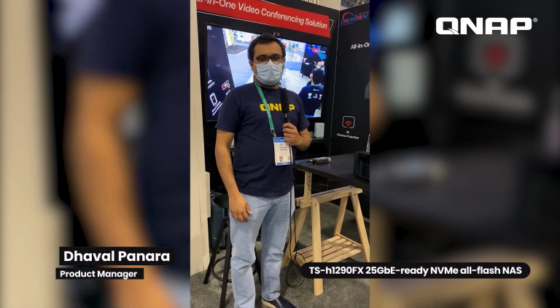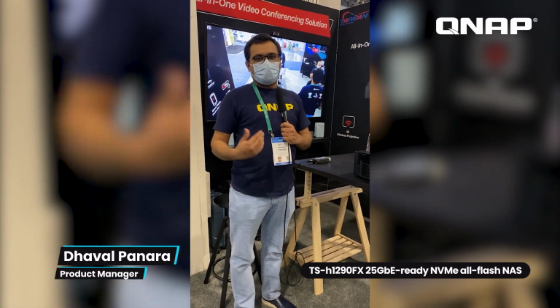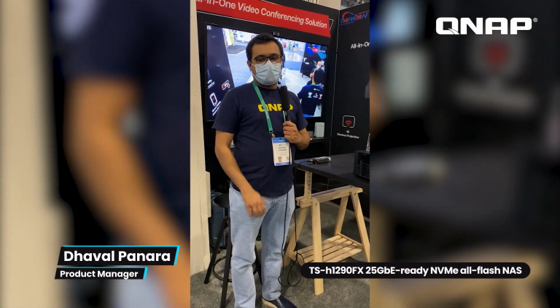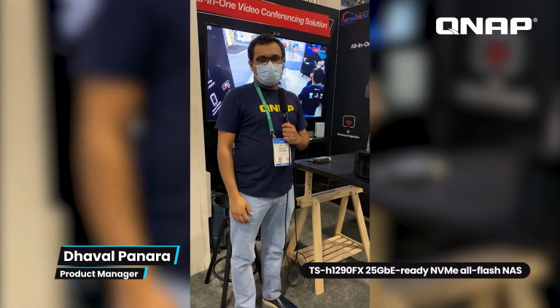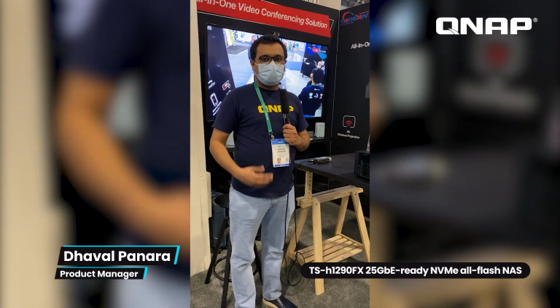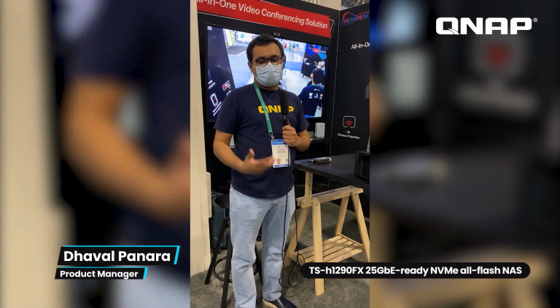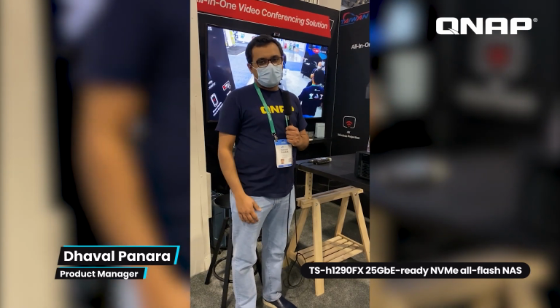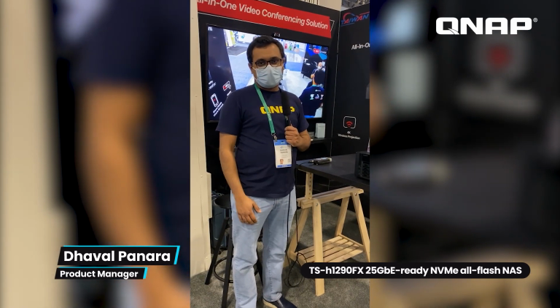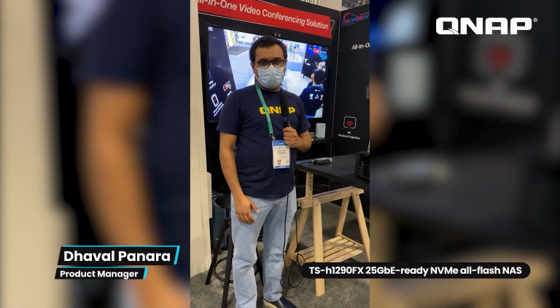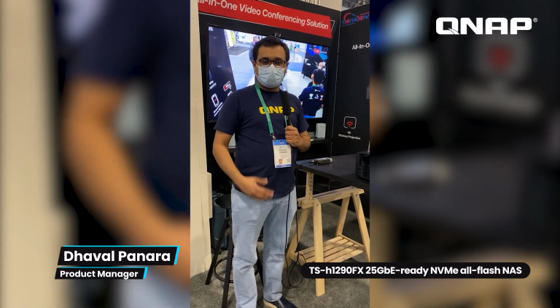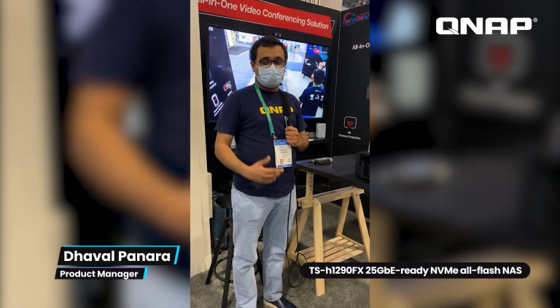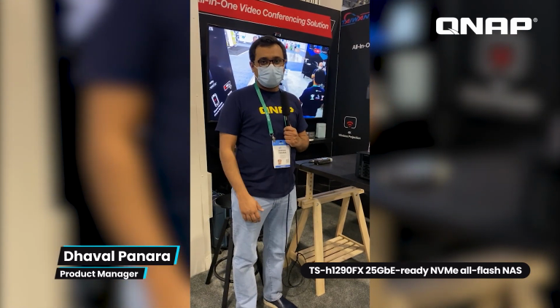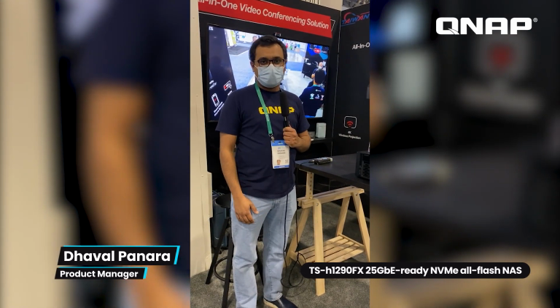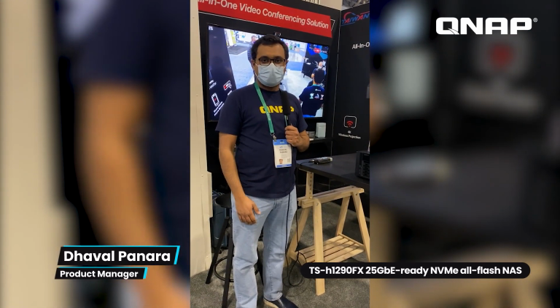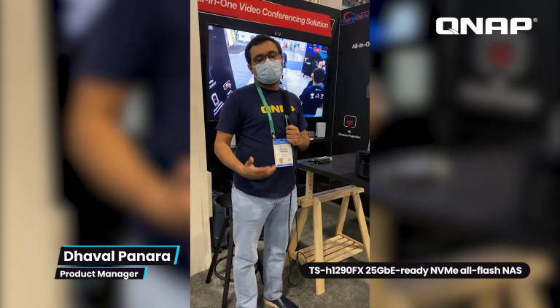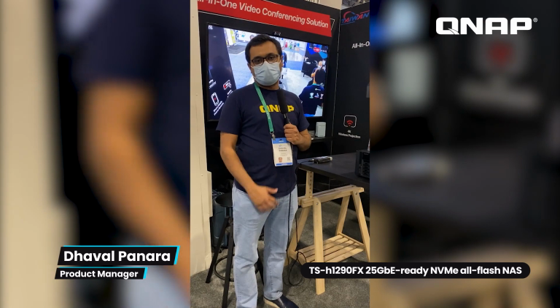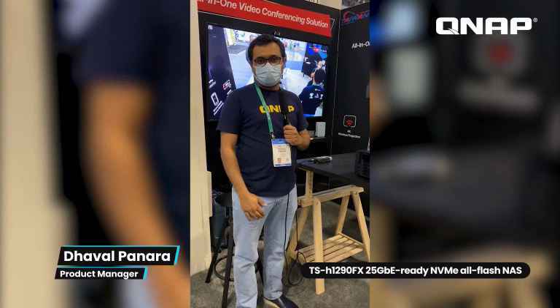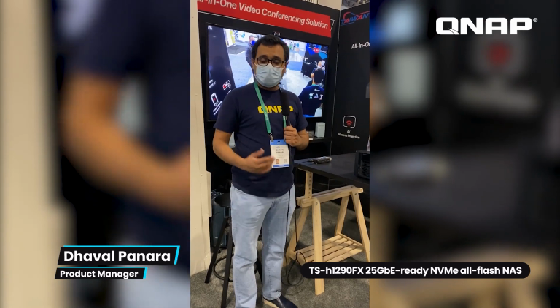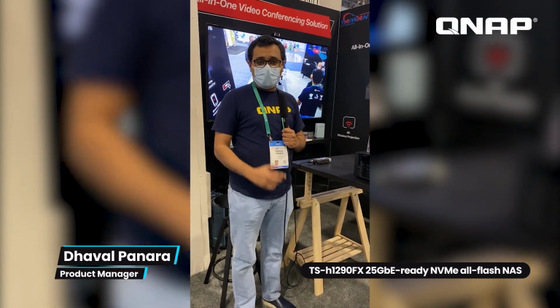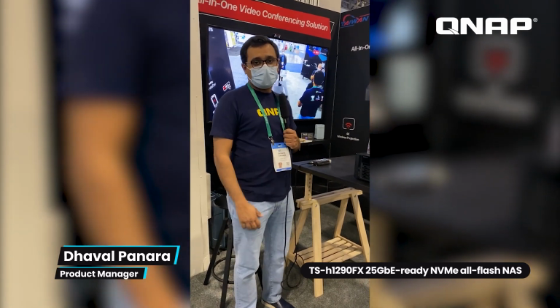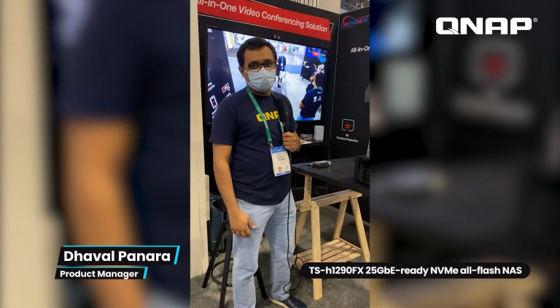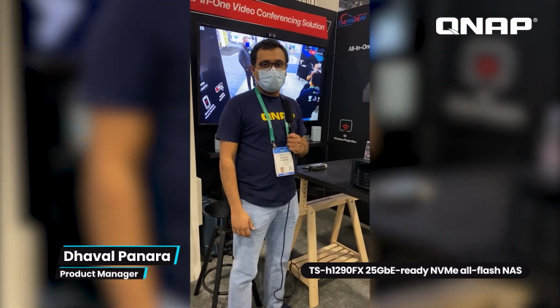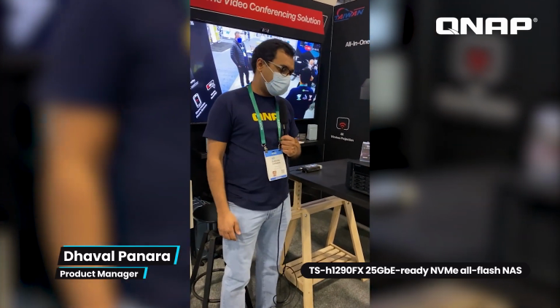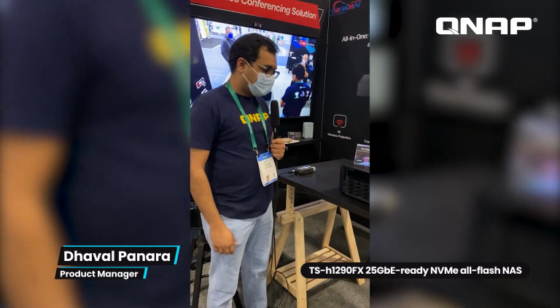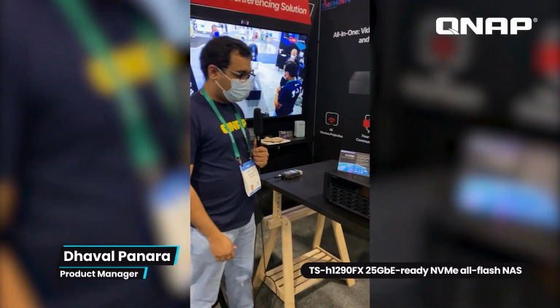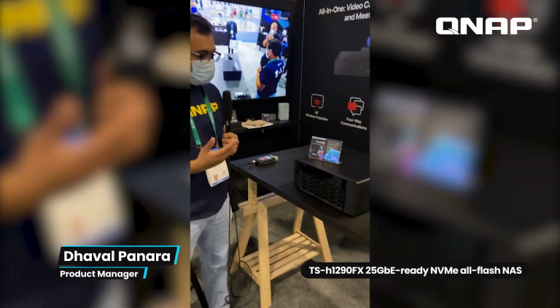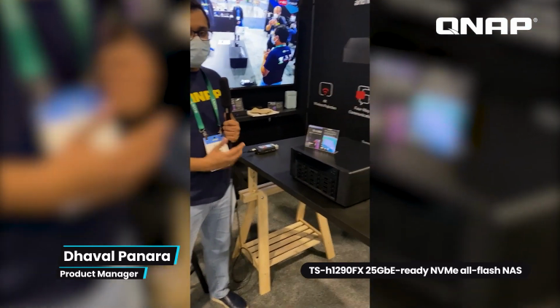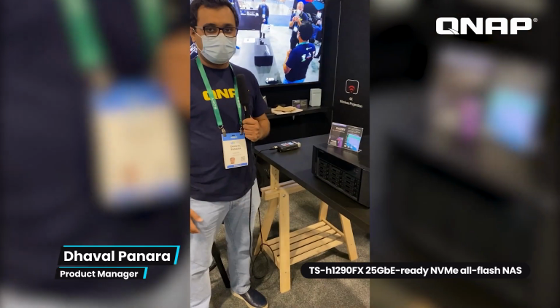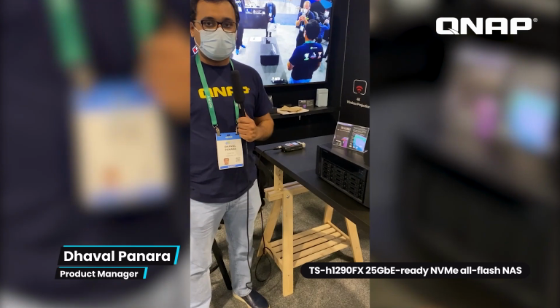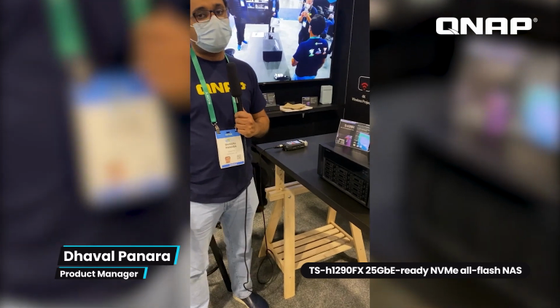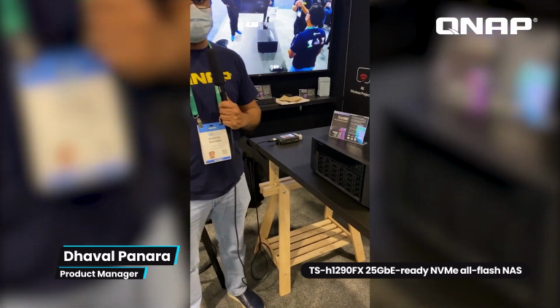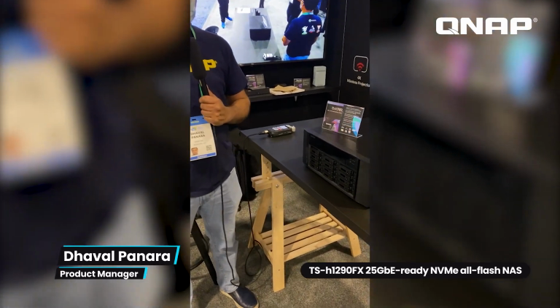Welcome back, everybody. My name is Dova, I'm the product manager here at QNAP, and this is continuing coverage of CES 2022. The next product I'm going to introduce today is our new desktop U.2 form factor all-flash NAS device.